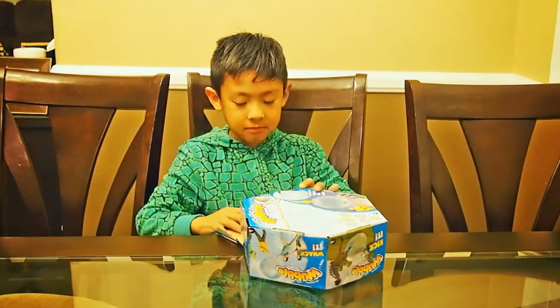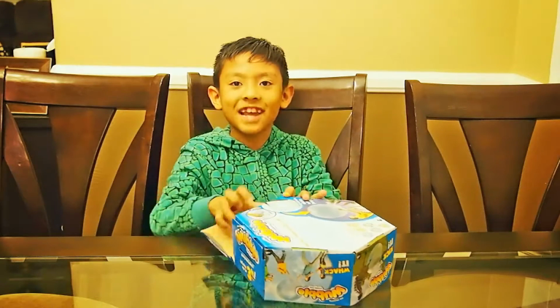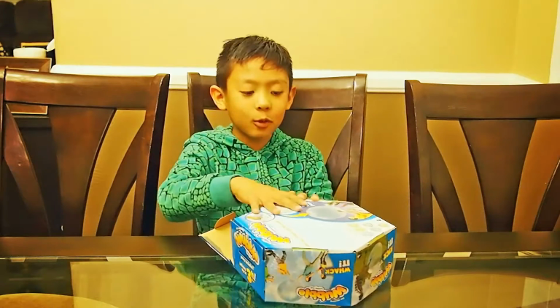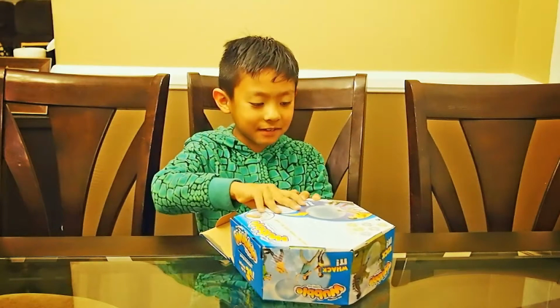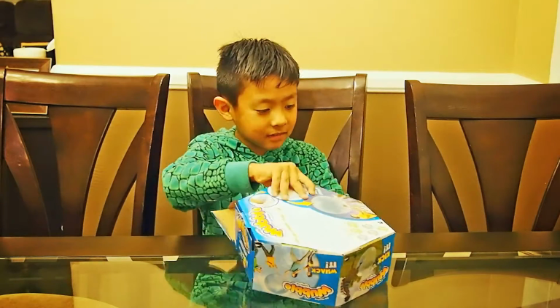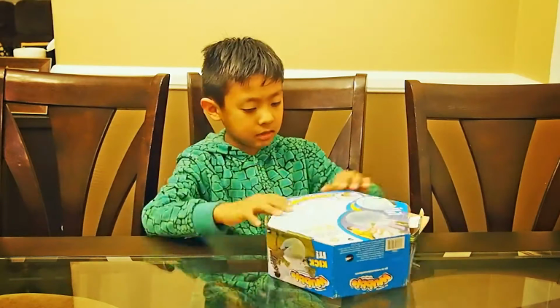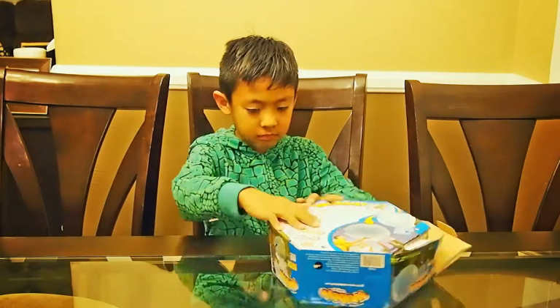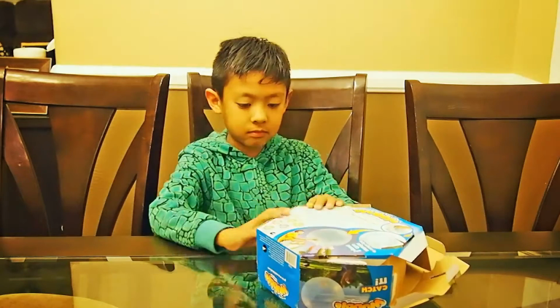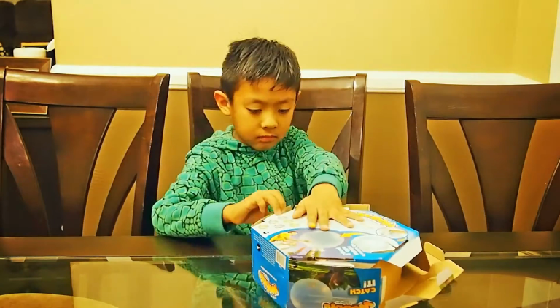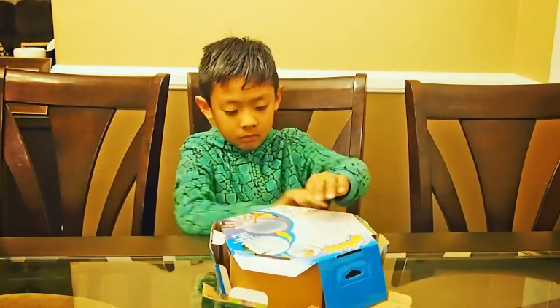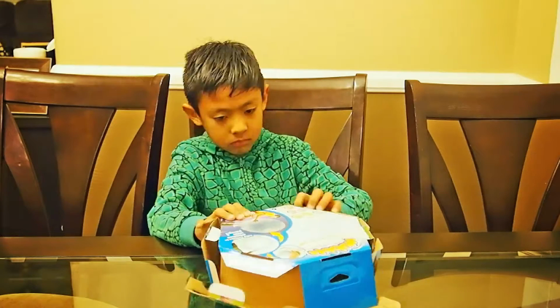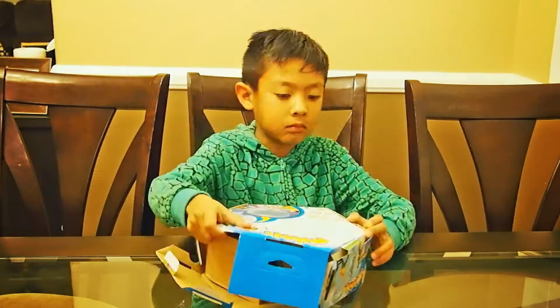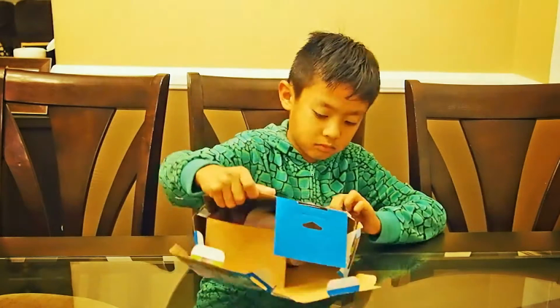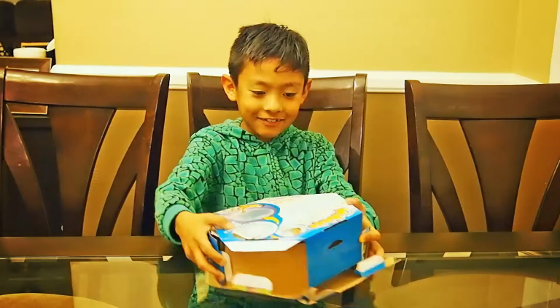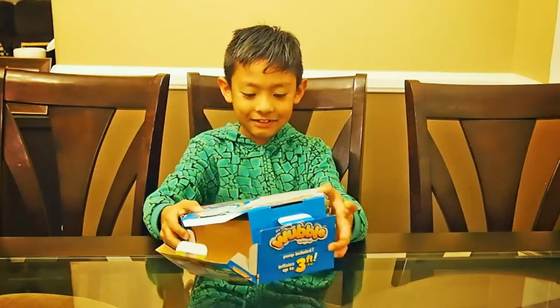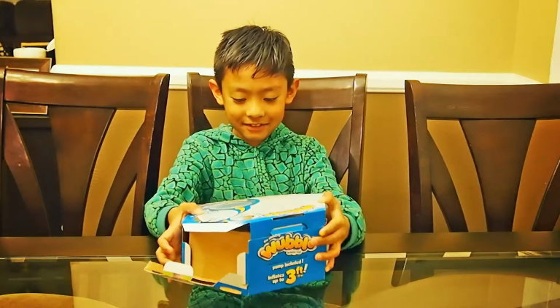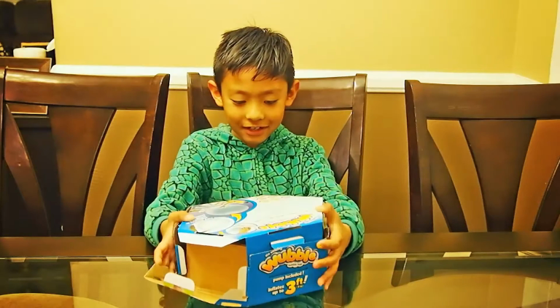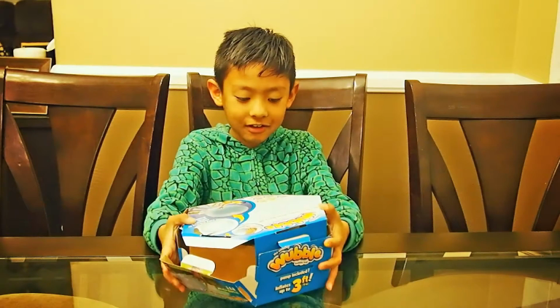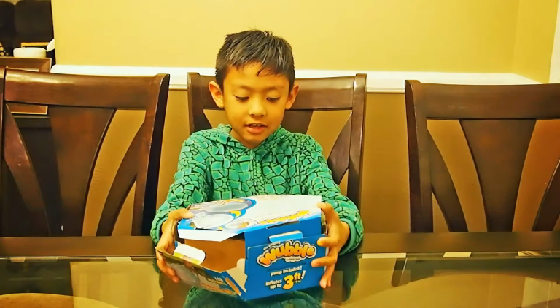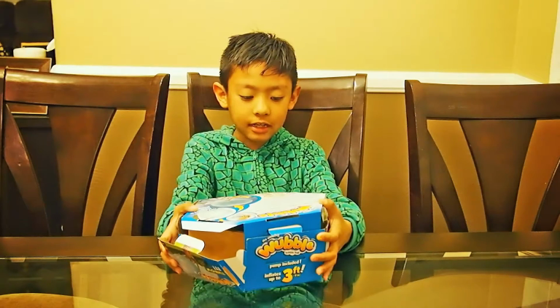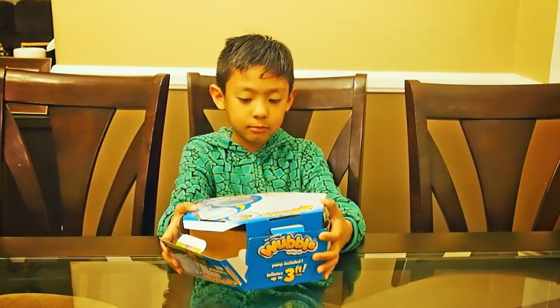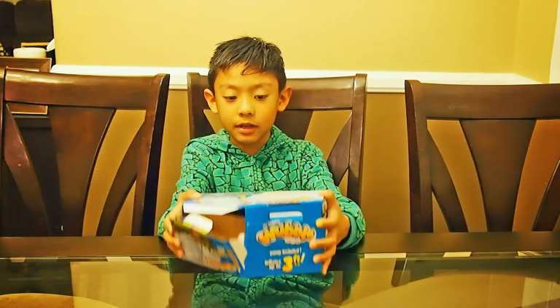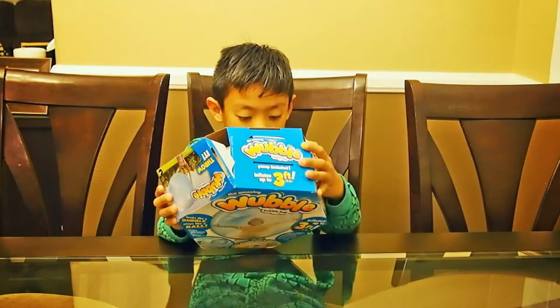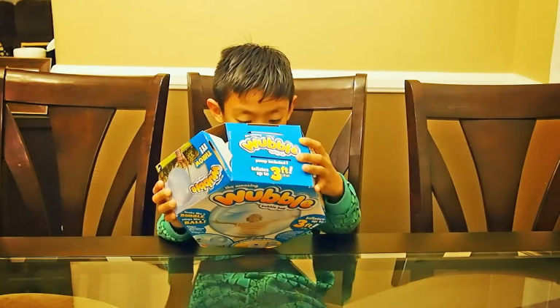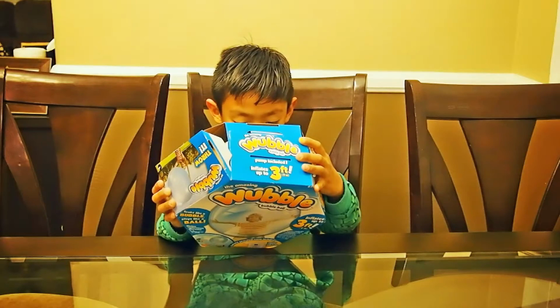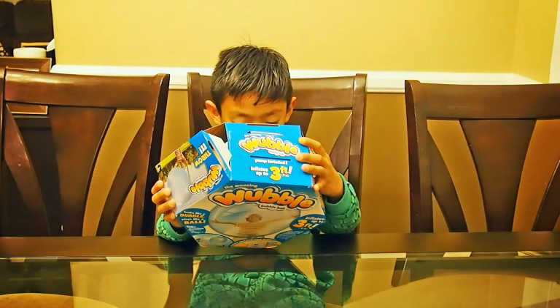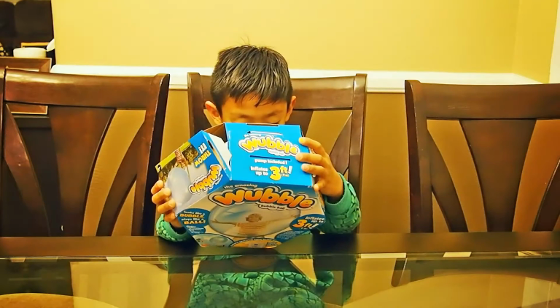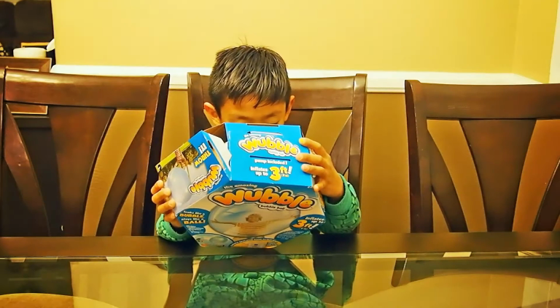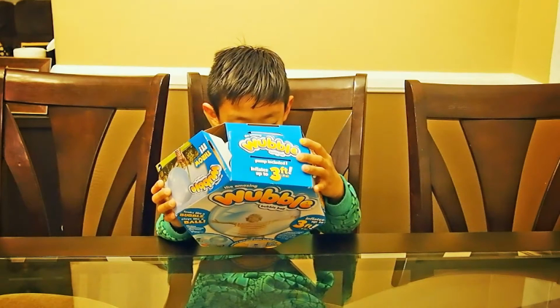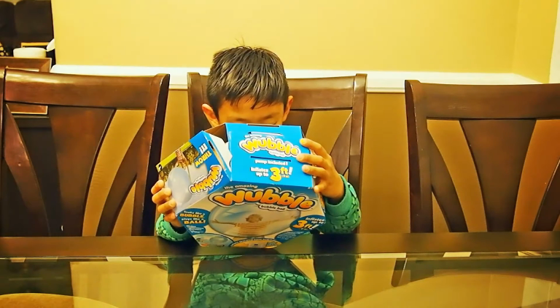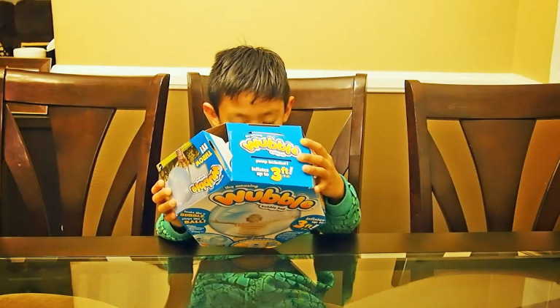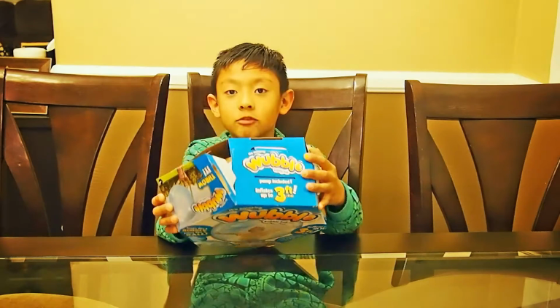Cut it open! Well, there's different colors. I got the blue one. There's green, orange, pink, purple, and red.